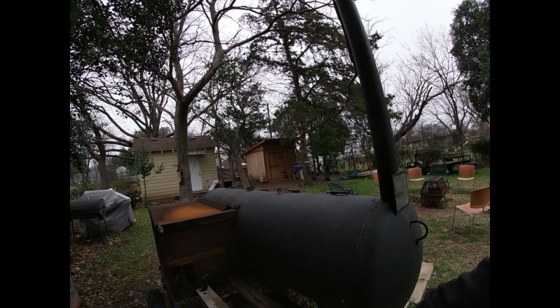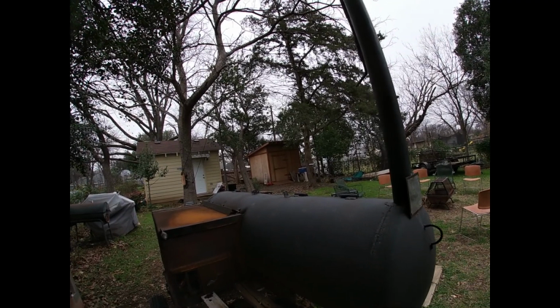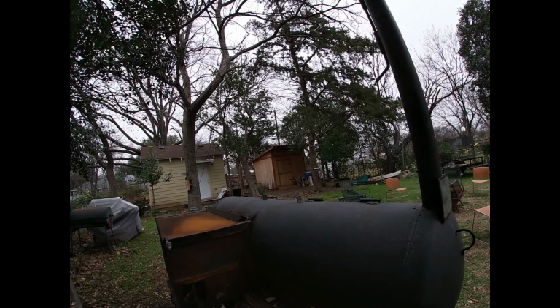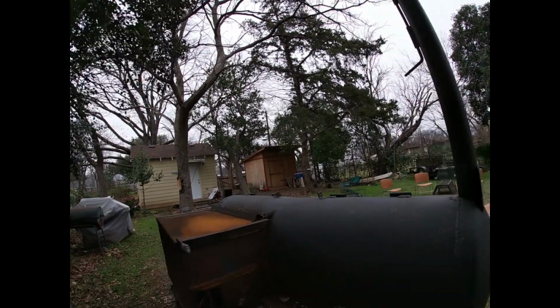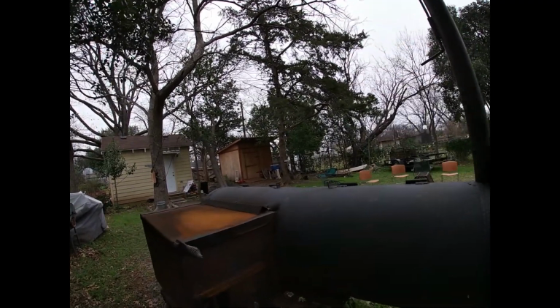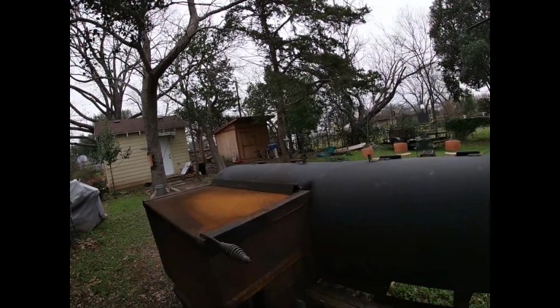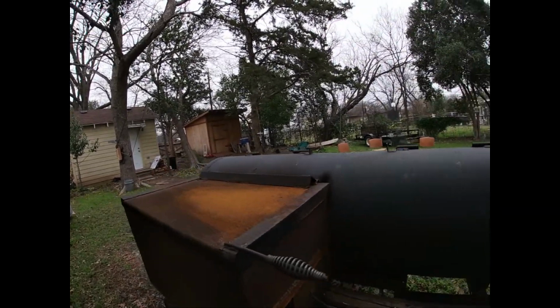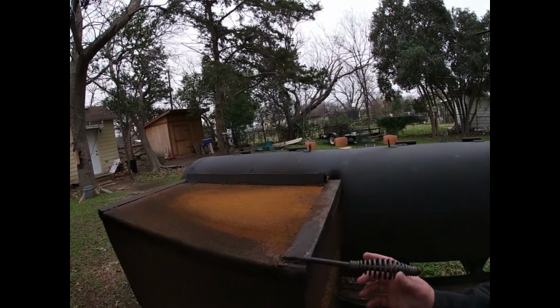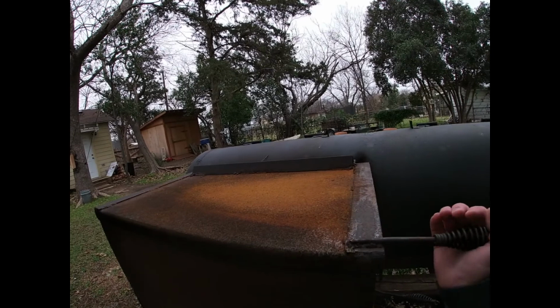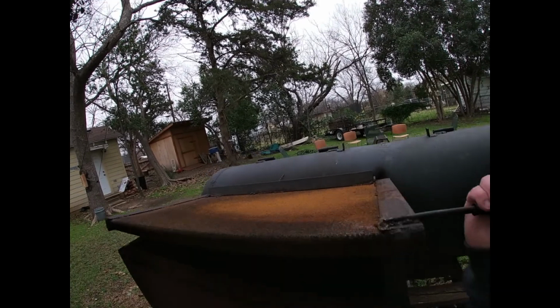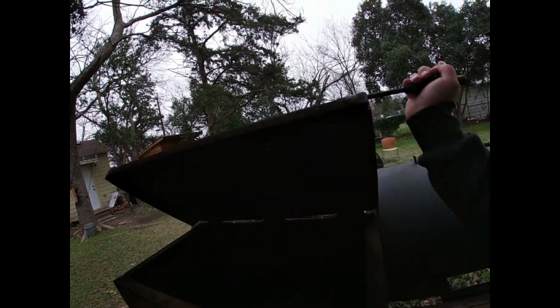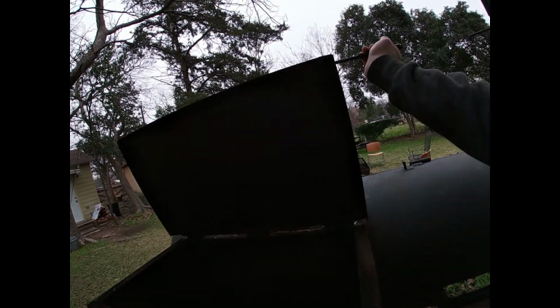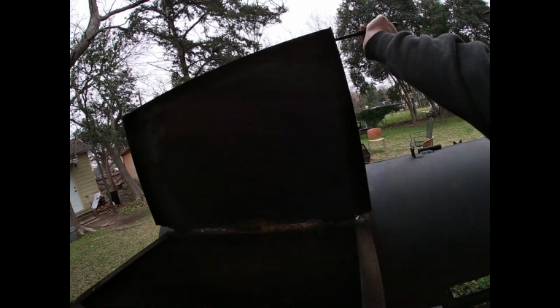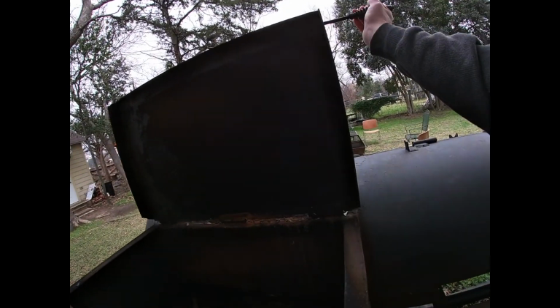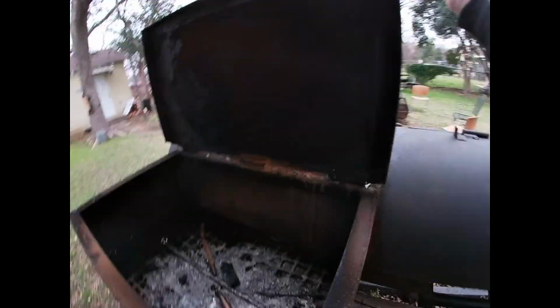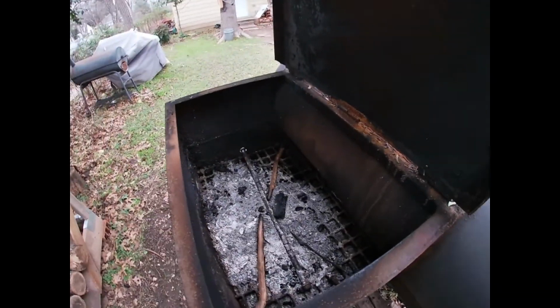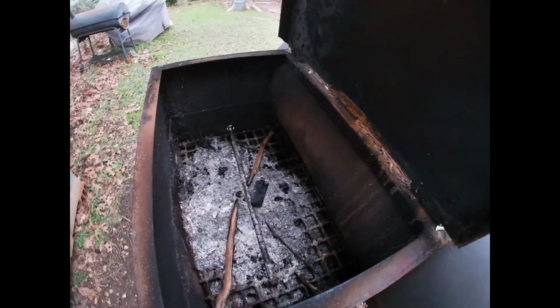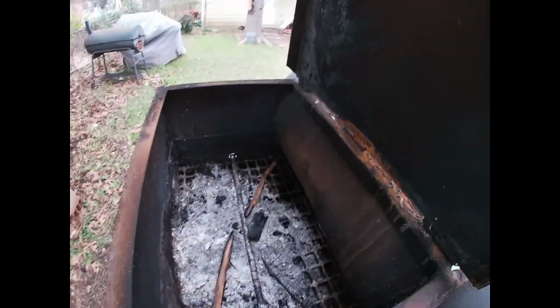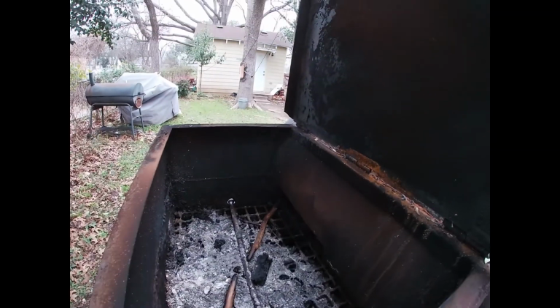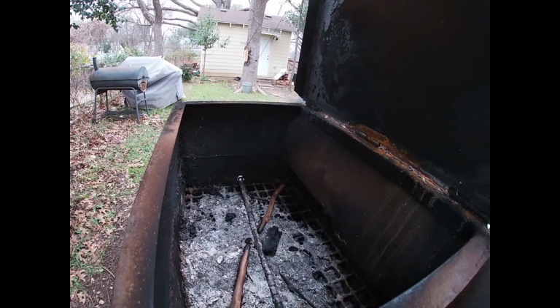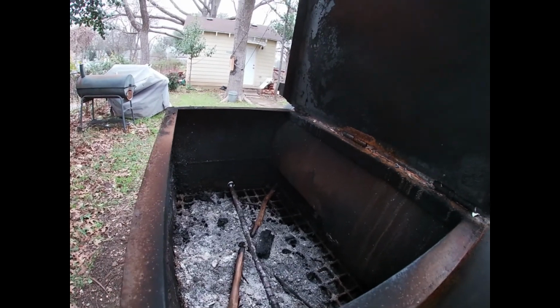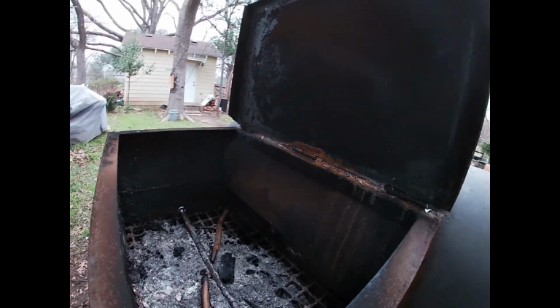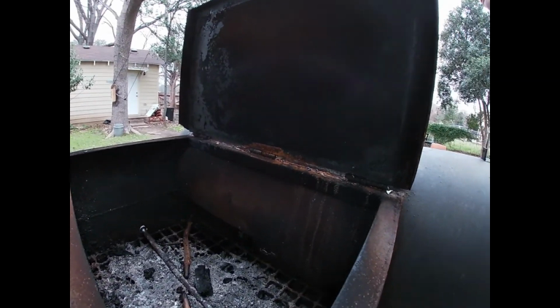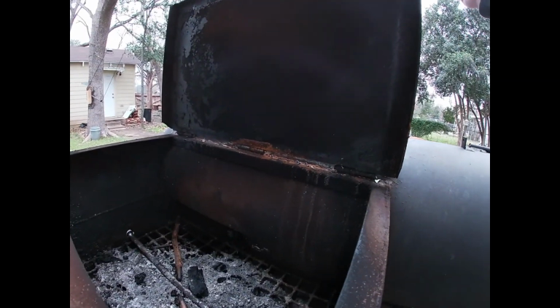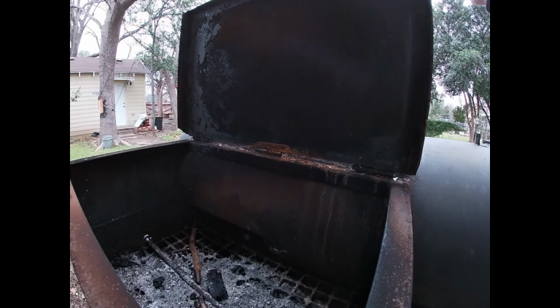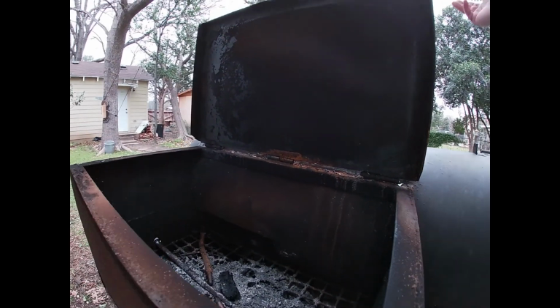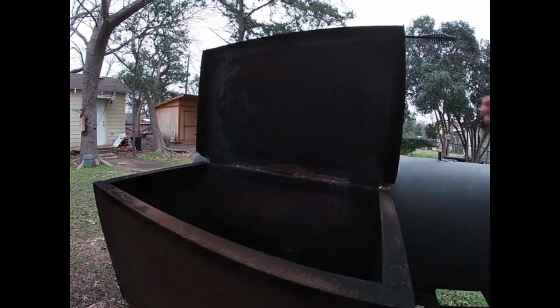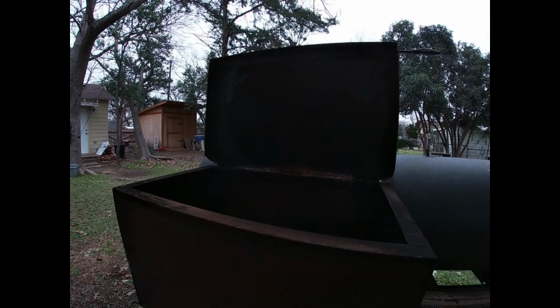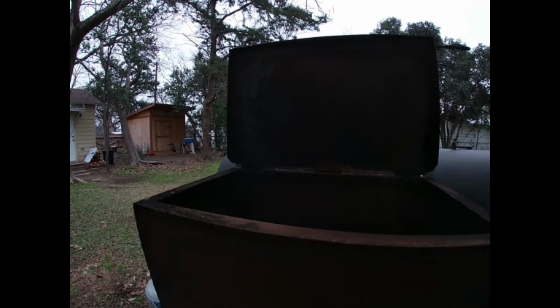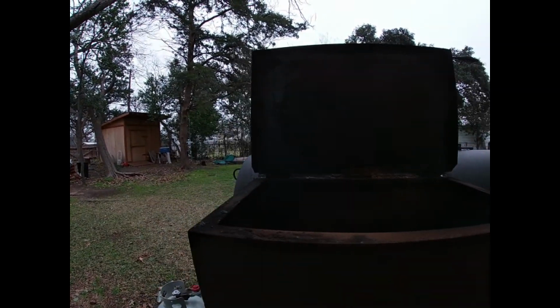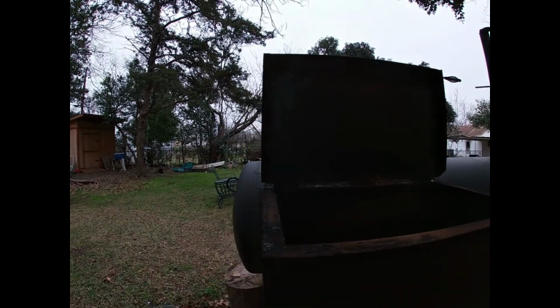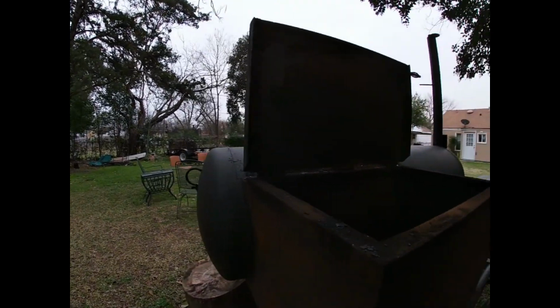A buddy of mine had this piece at his shop. This is a boat trailer, and this is the fire box that they fabricated for me, so you can get lots of wood in there — big wood — and some of the modifications that I did.